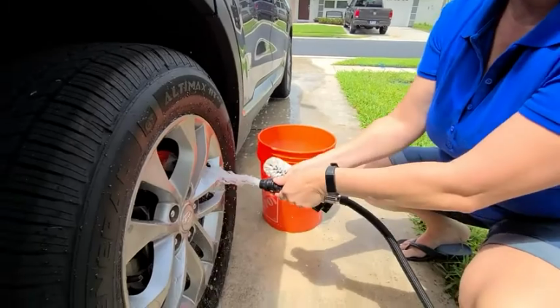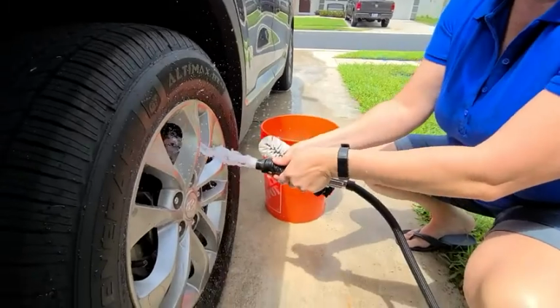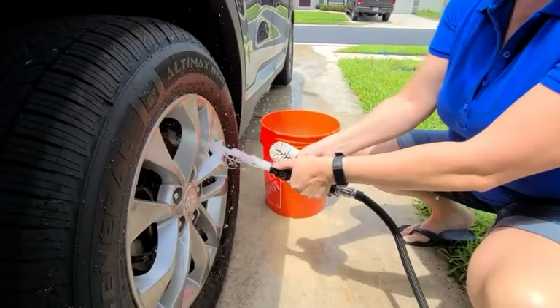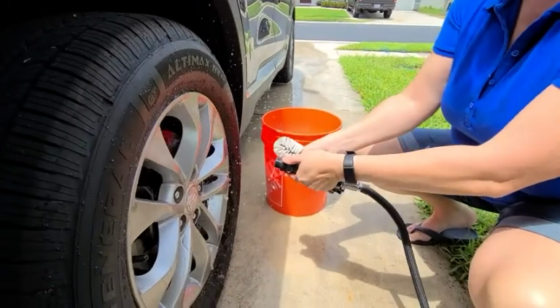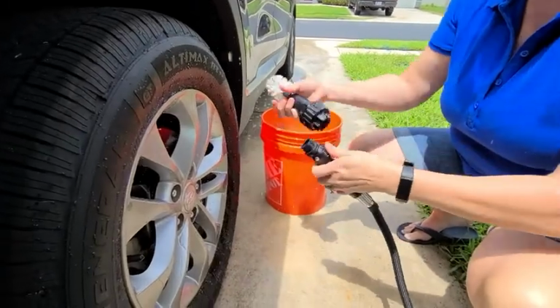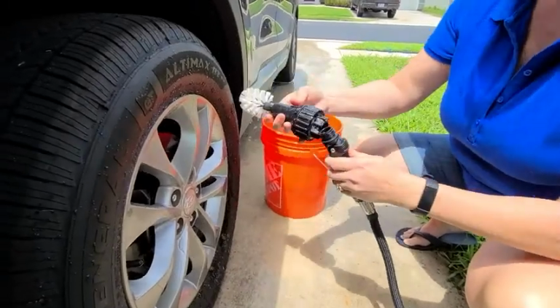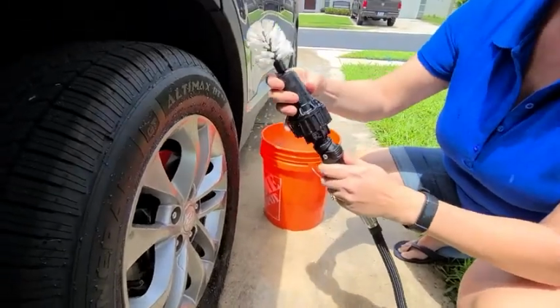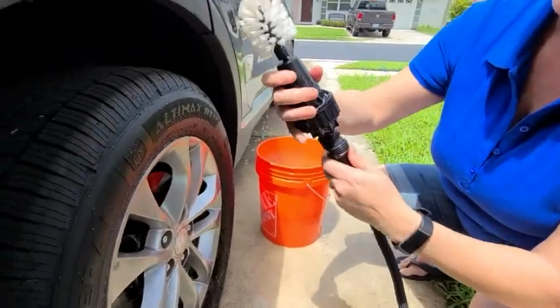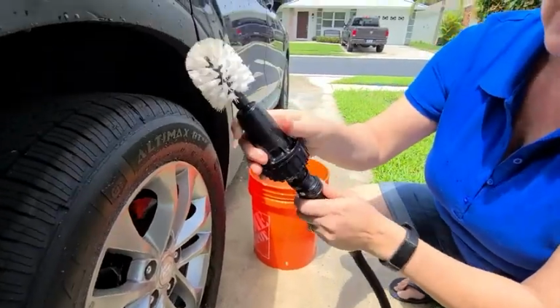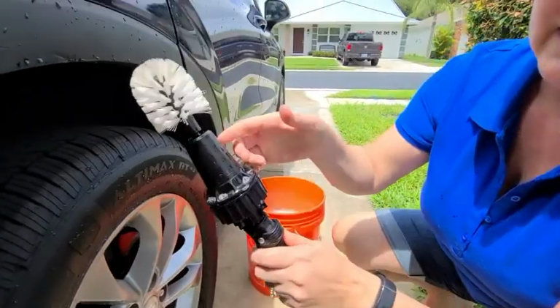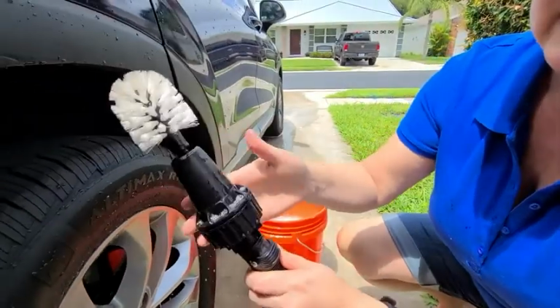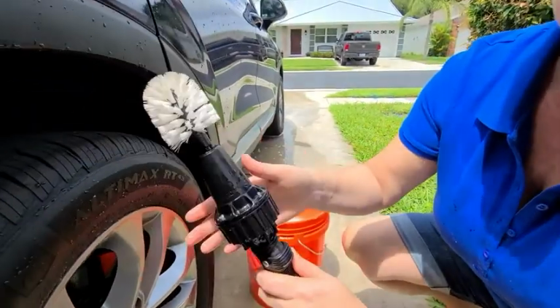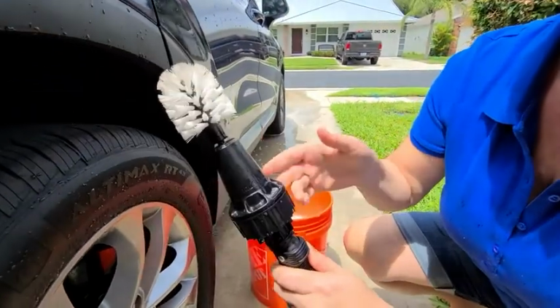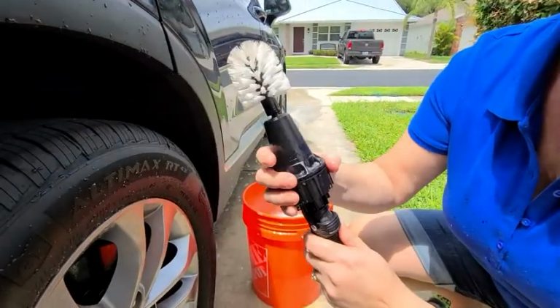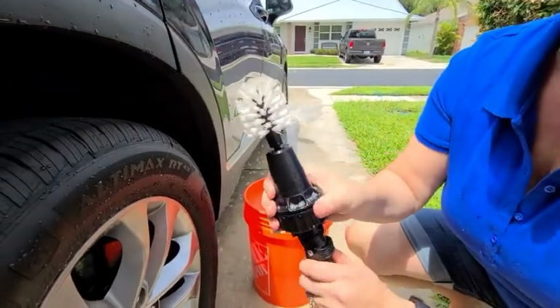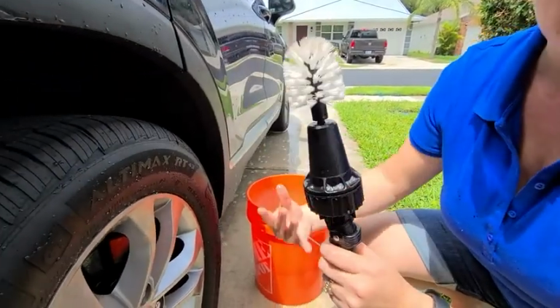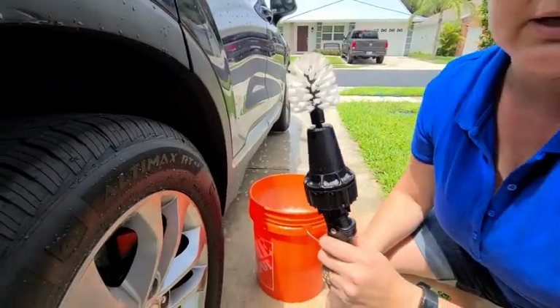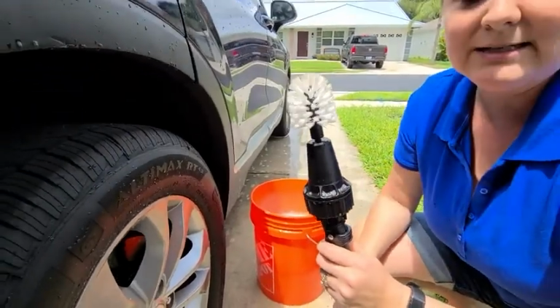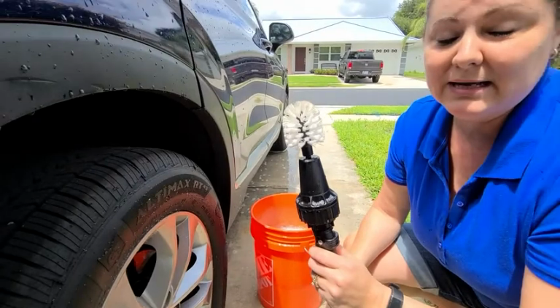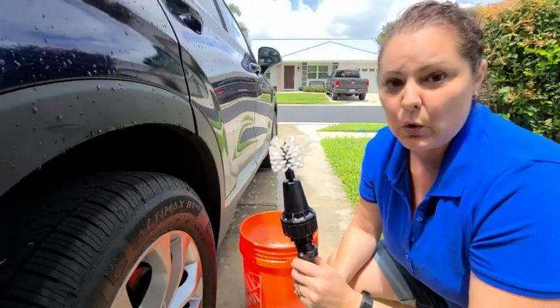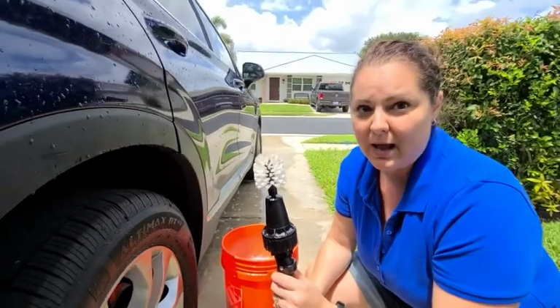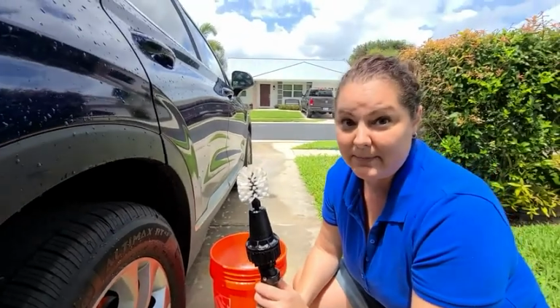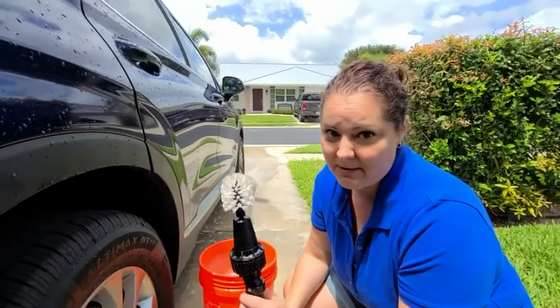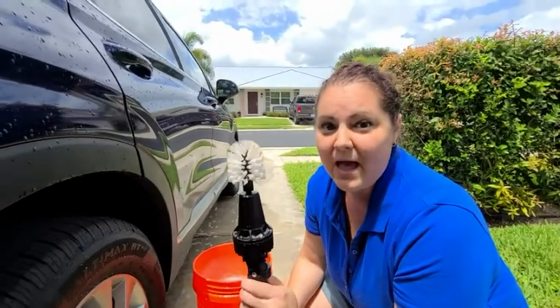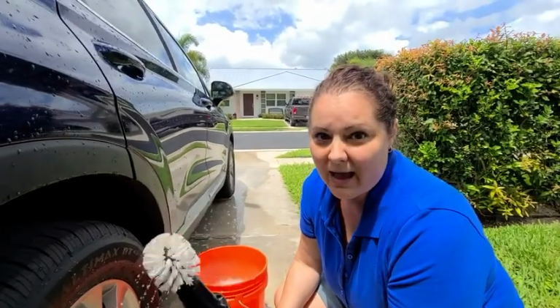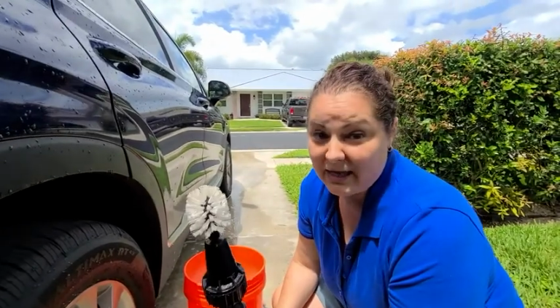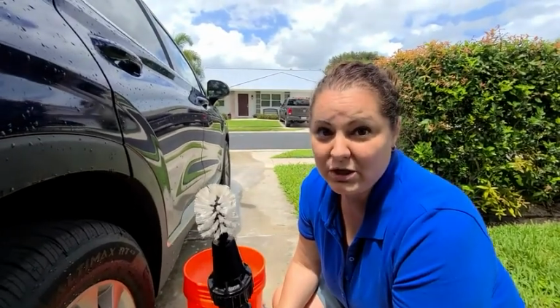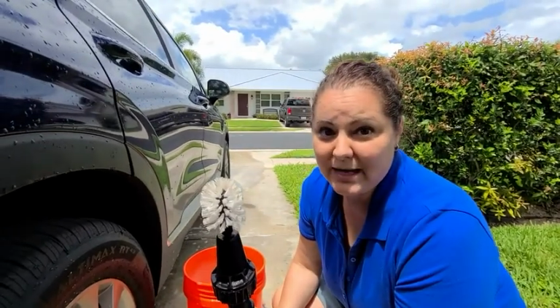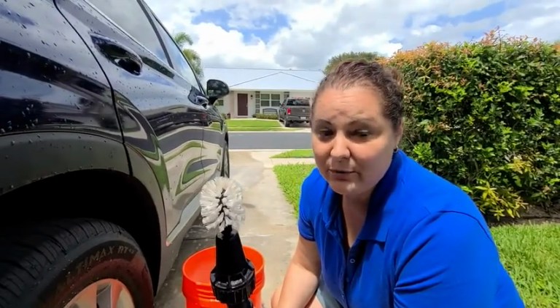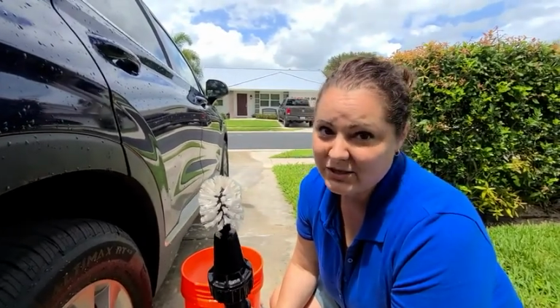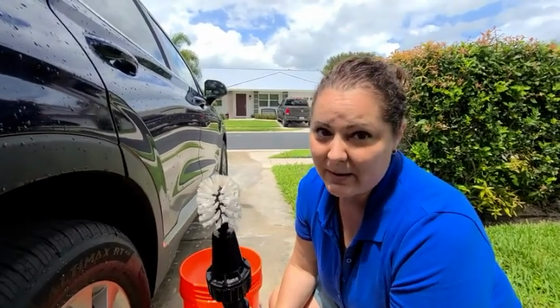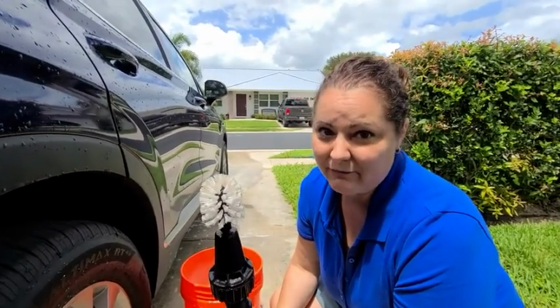I really like this tool — it makes my car washing experience a whole lot better. I think you would enjoy it too, but that's just my point of view.